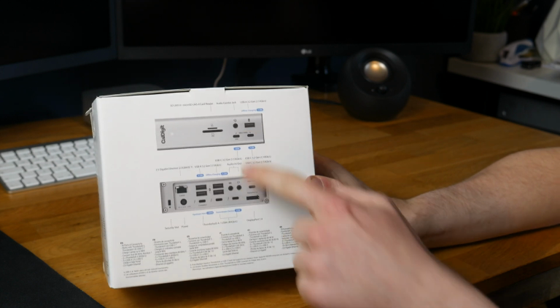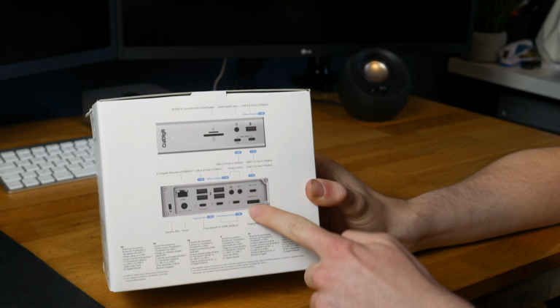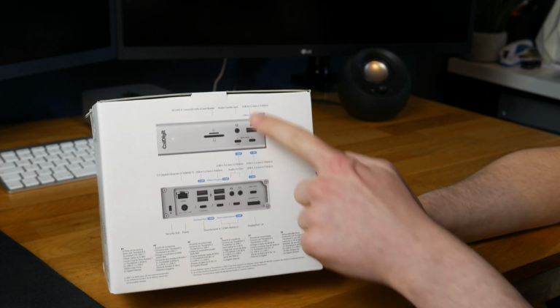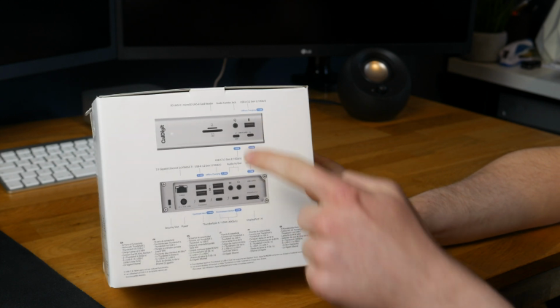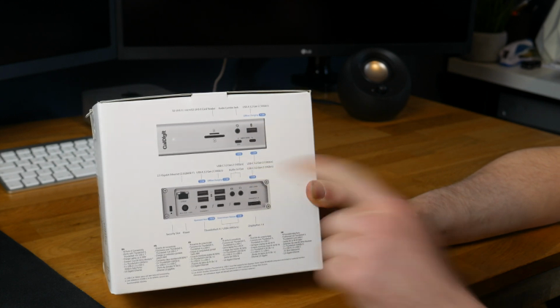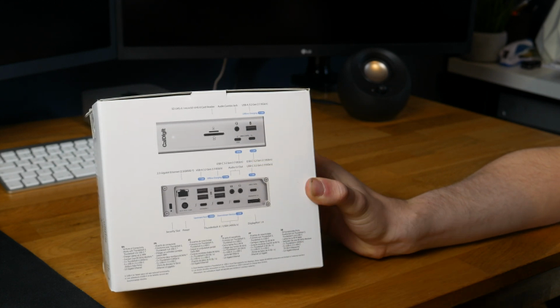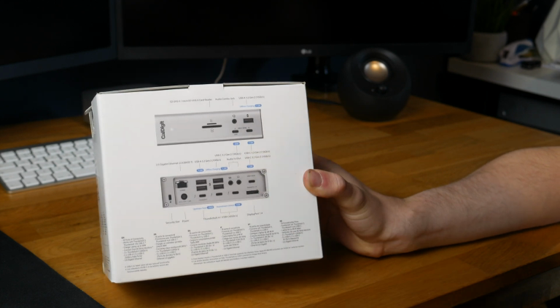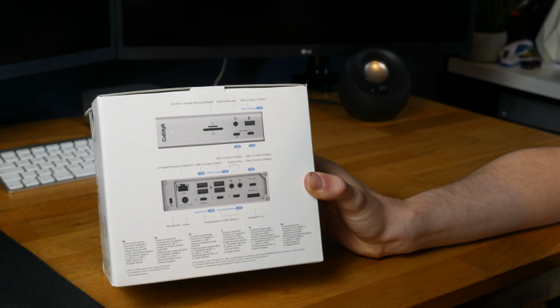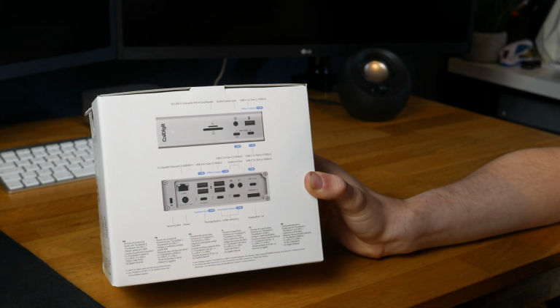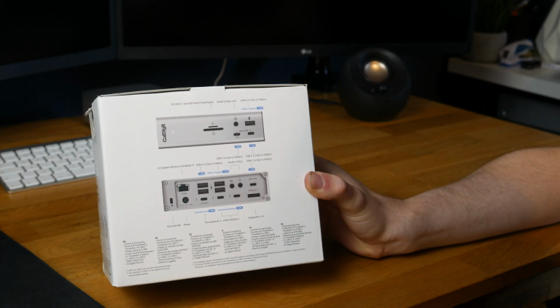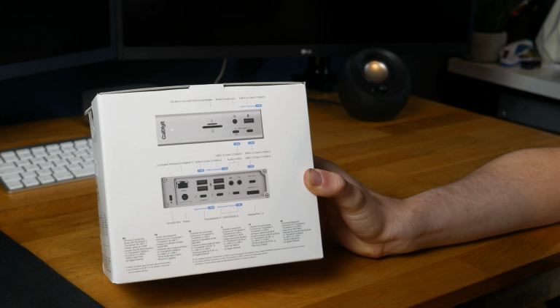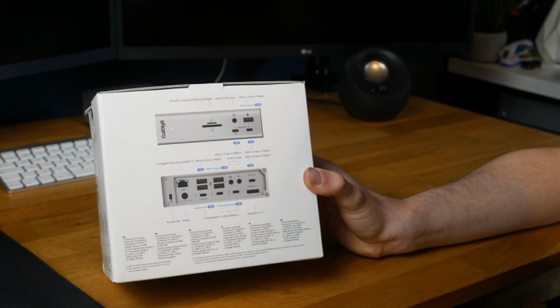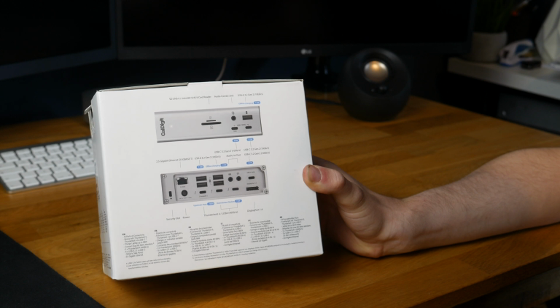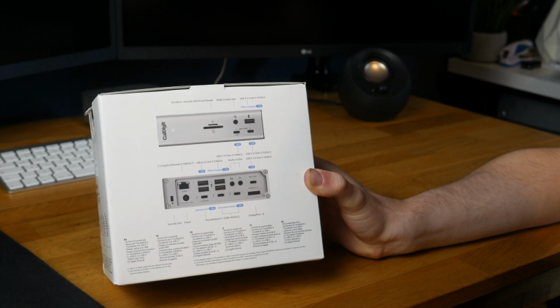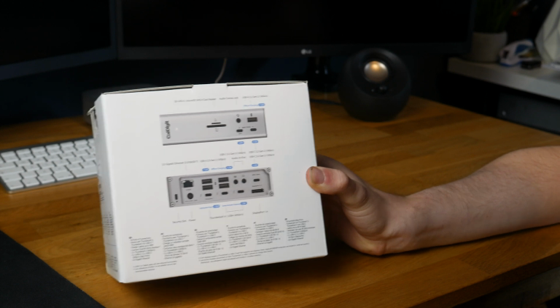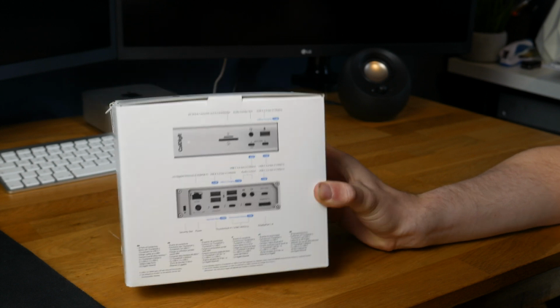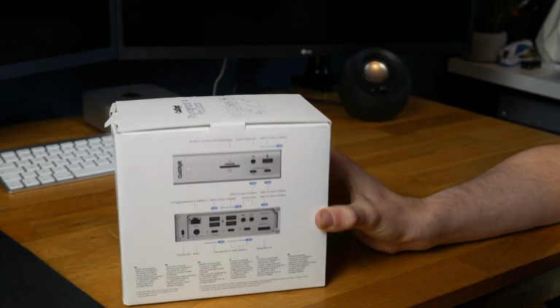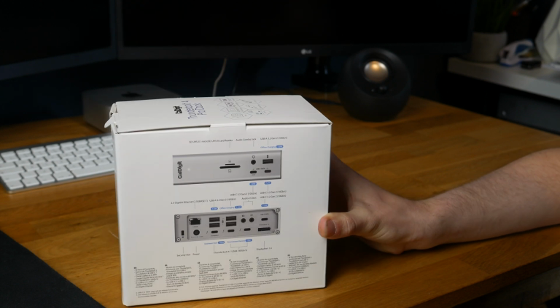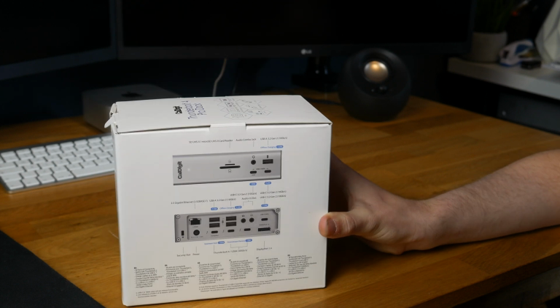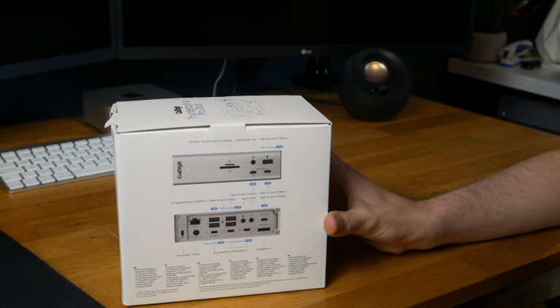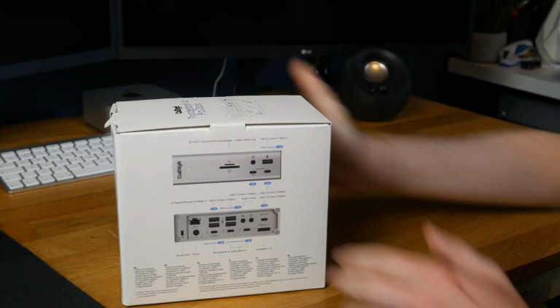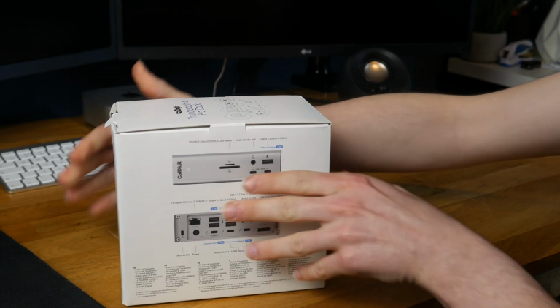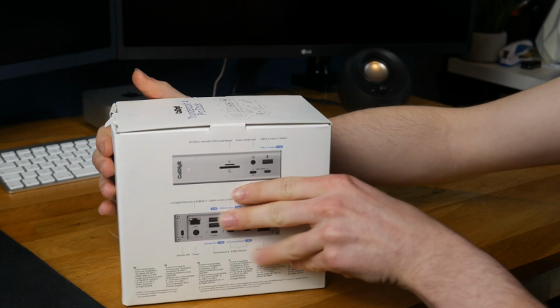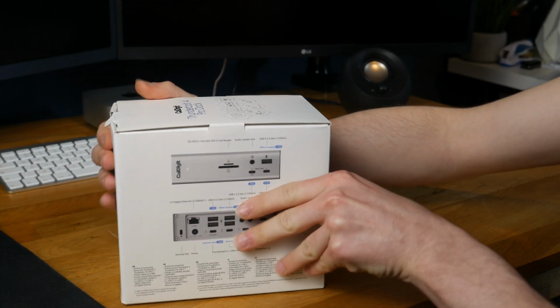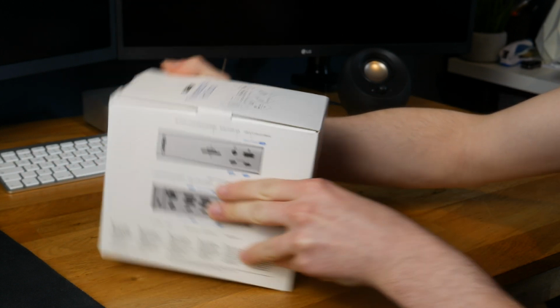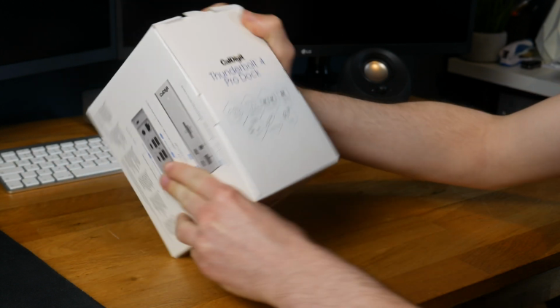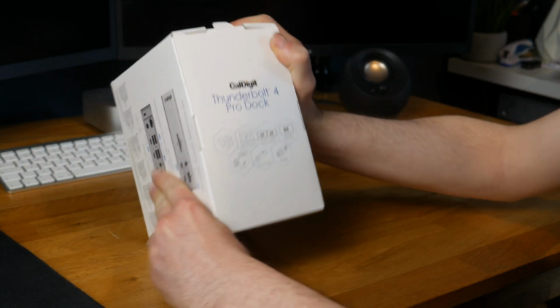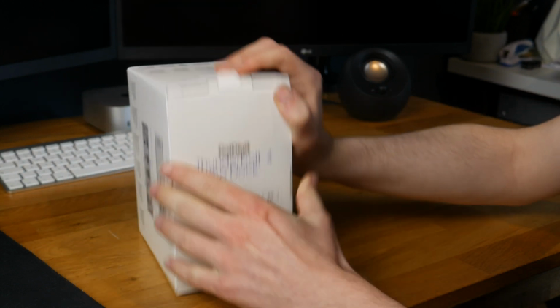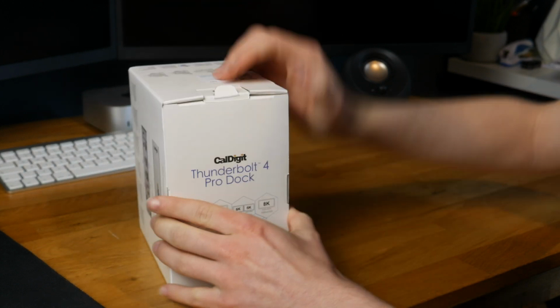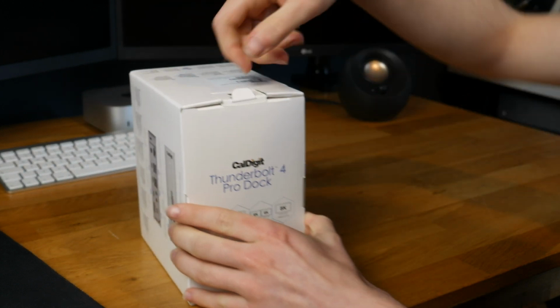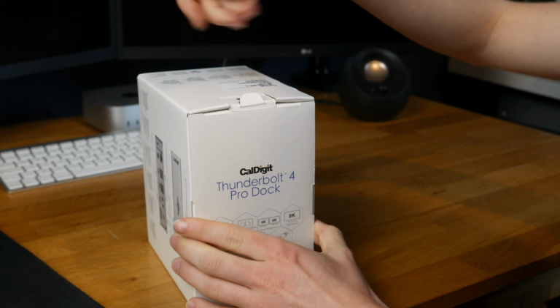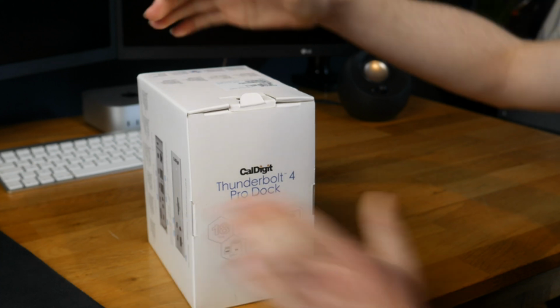You can see what the front and back looks like — we get an extra 18 ports in total, so that's pretty good. Let's stop talking and actually unbox this thing.